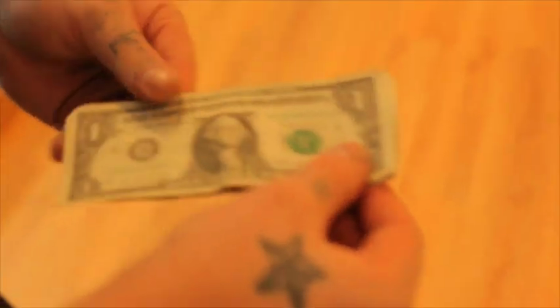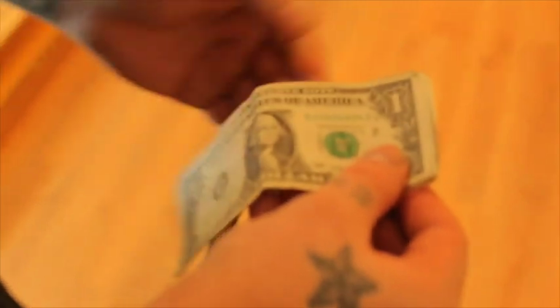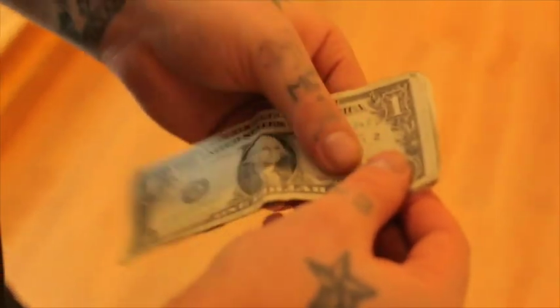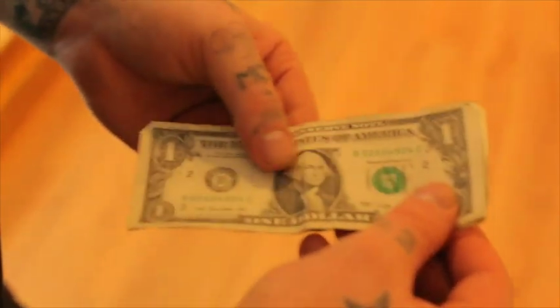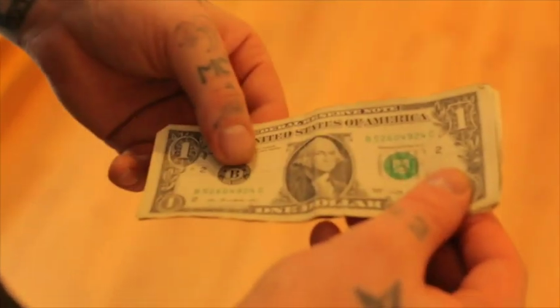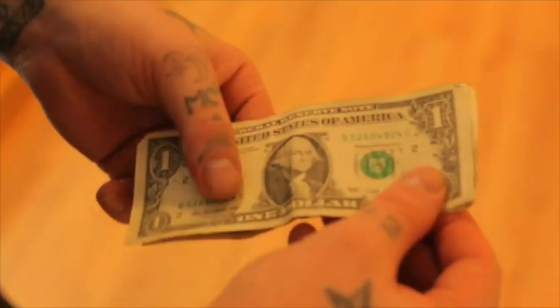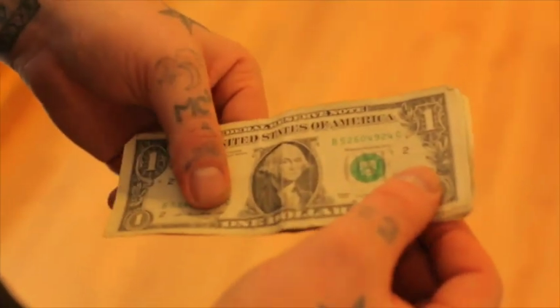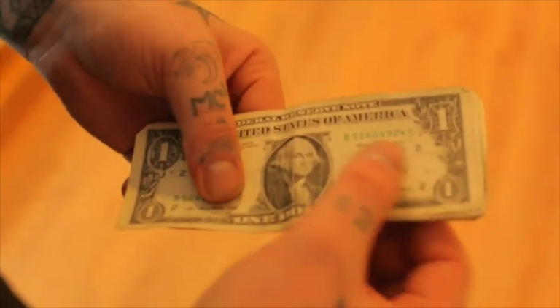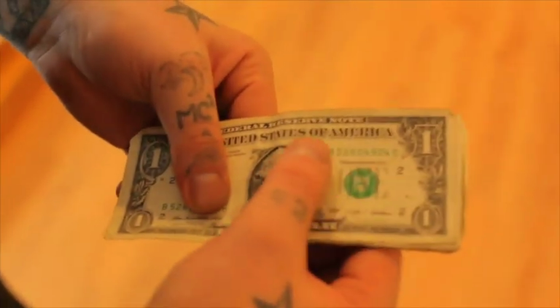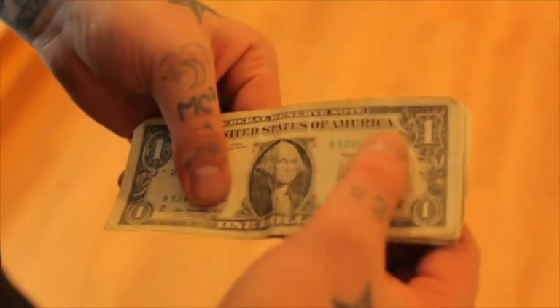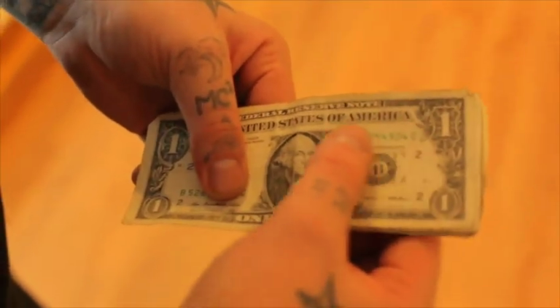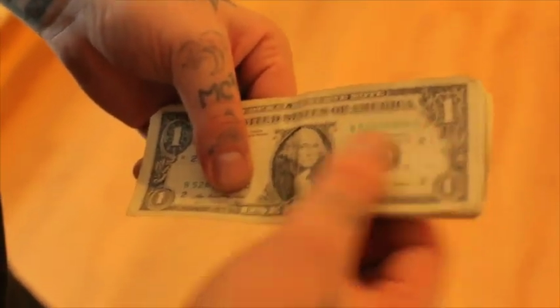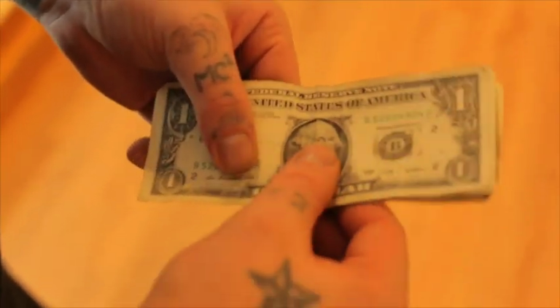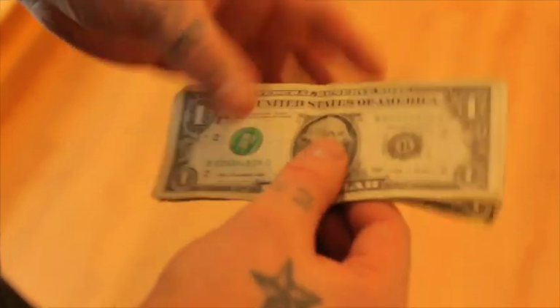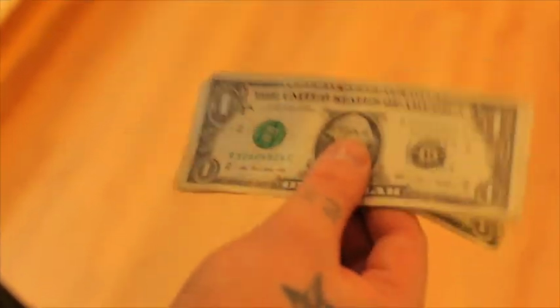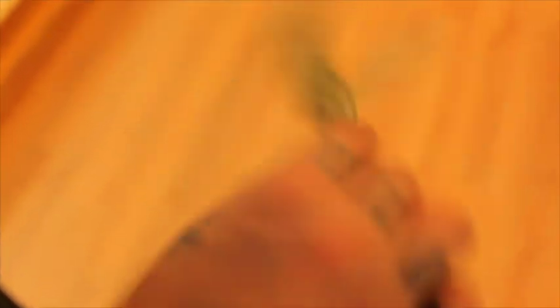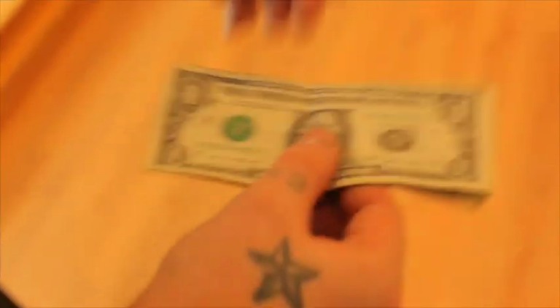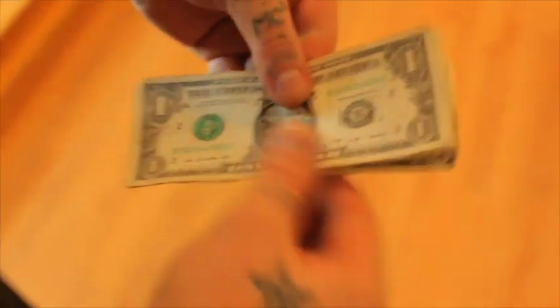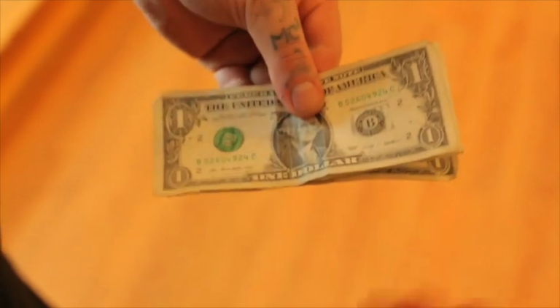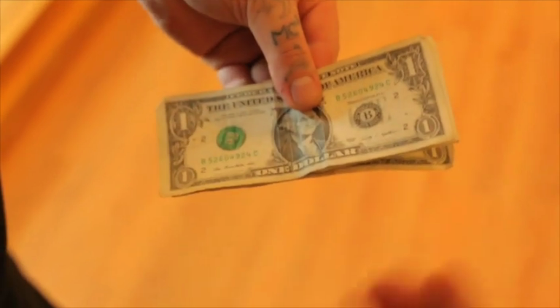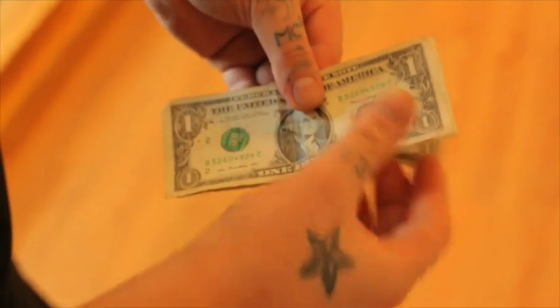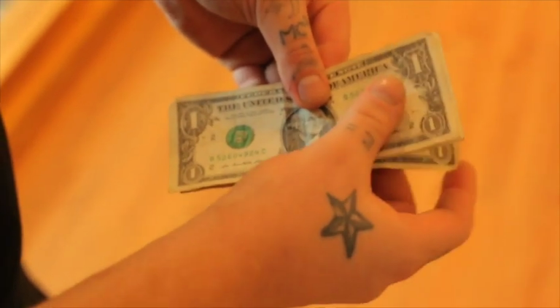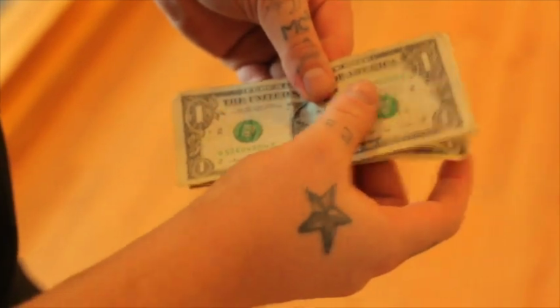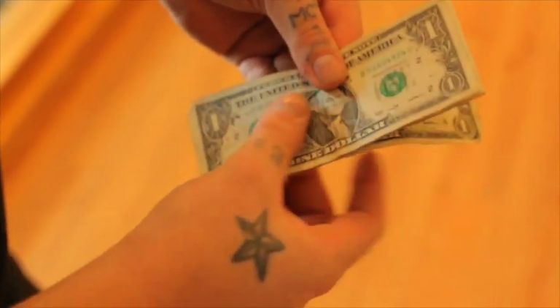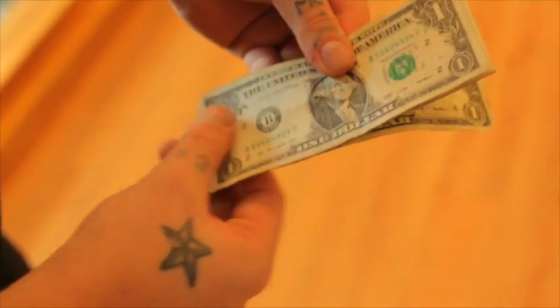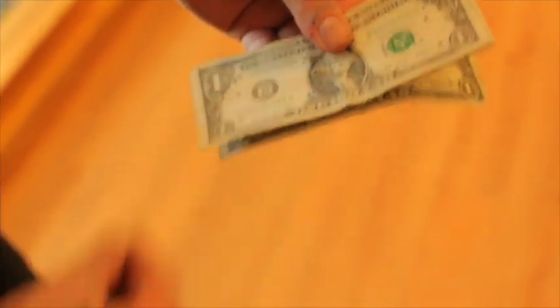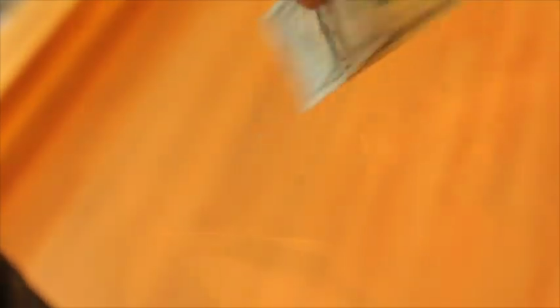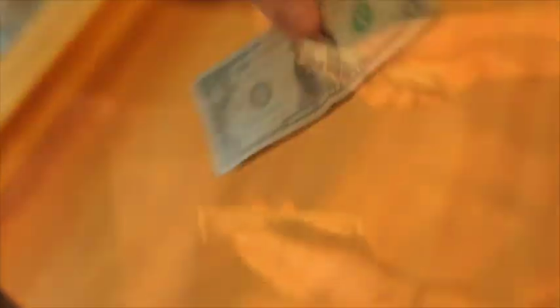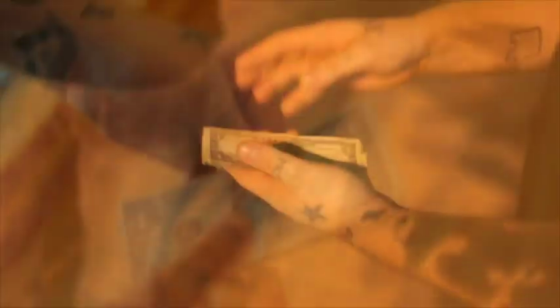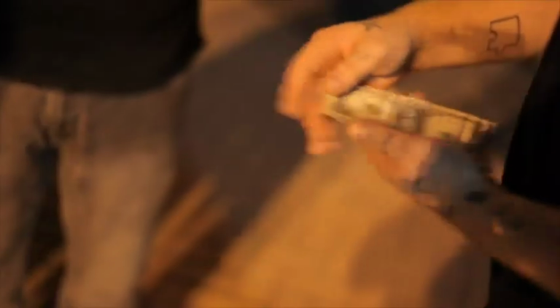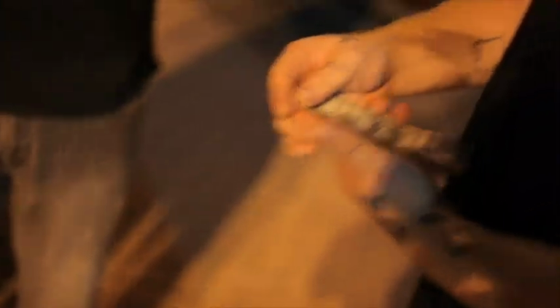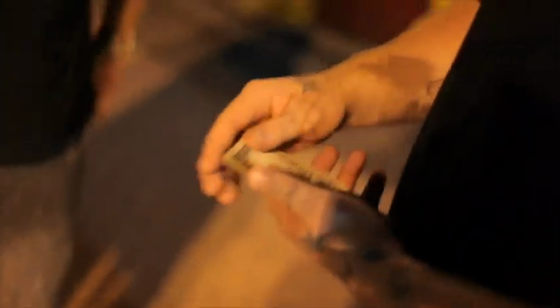This is a transposition of ink on a signed bill. It's going to happen right in front of your spectator's eyes. It's easy, super visual, you're going to love it.